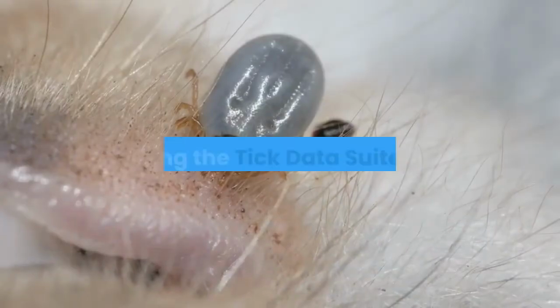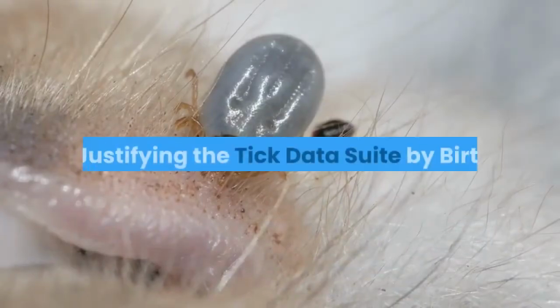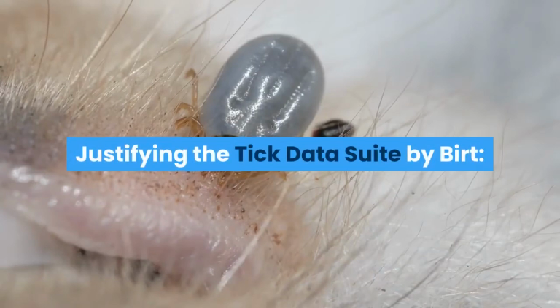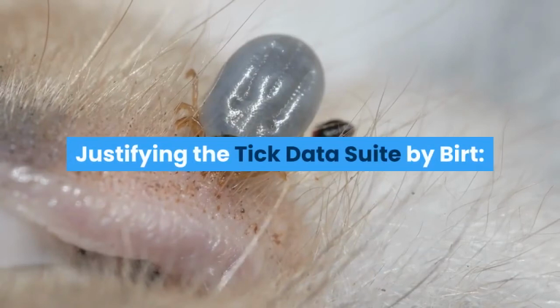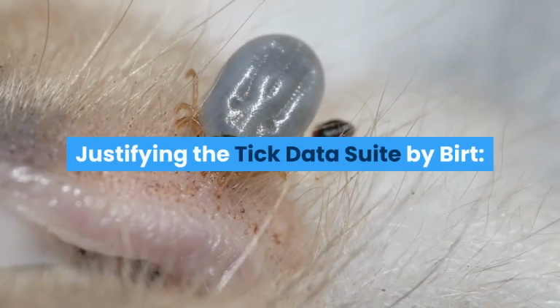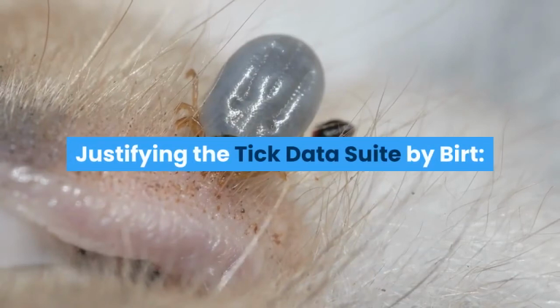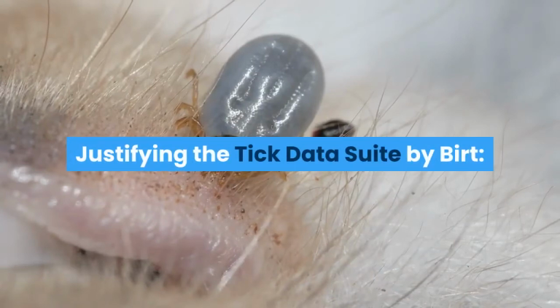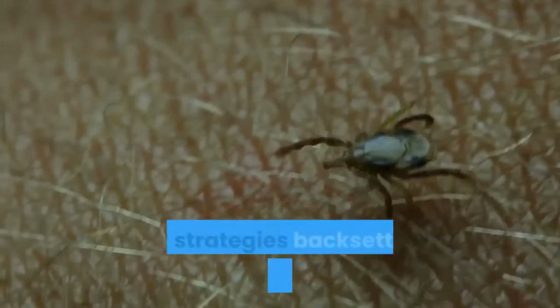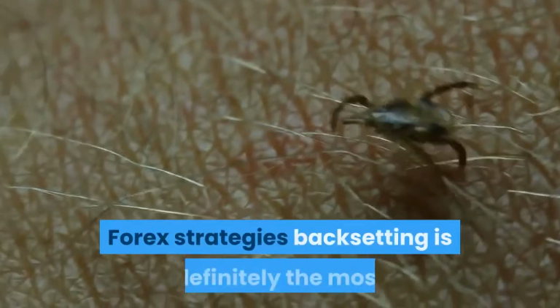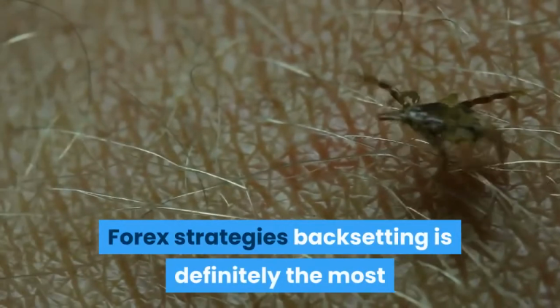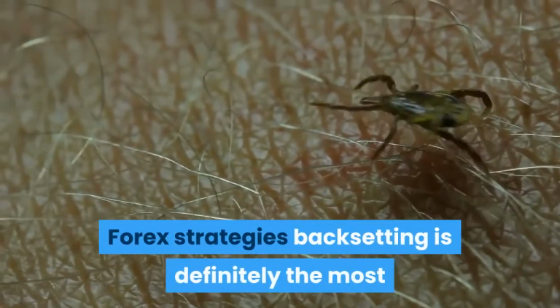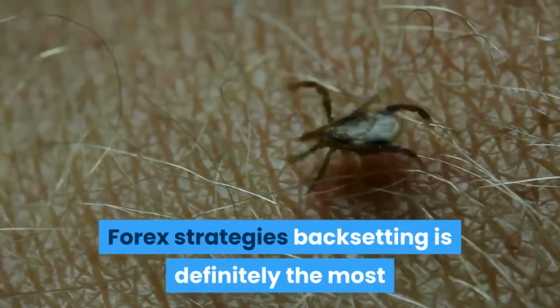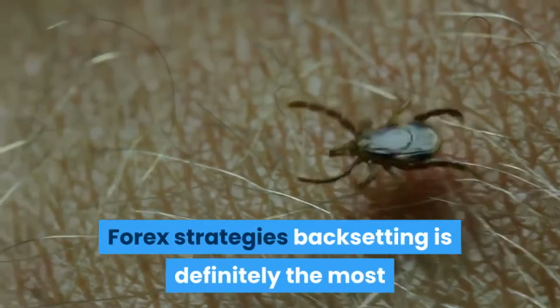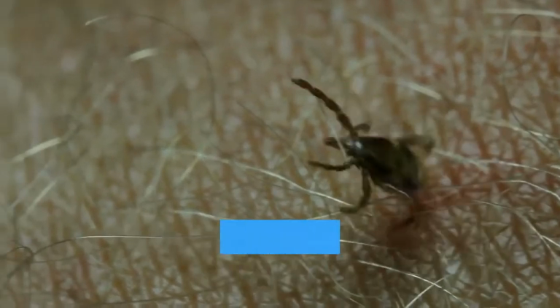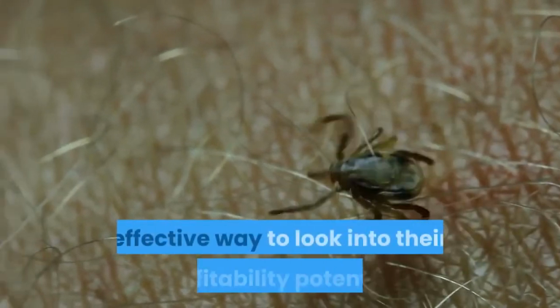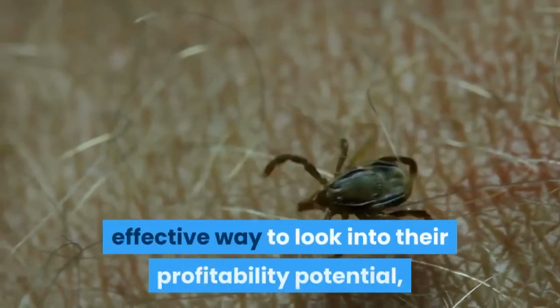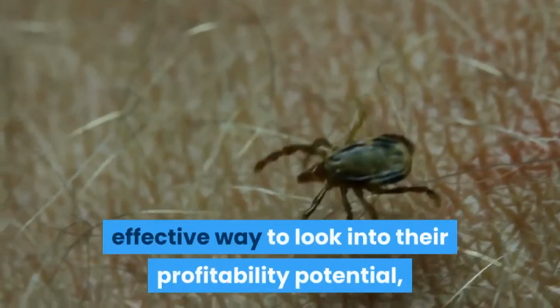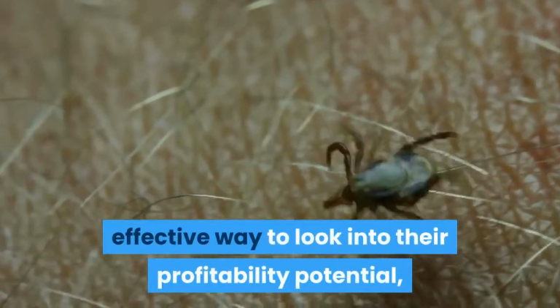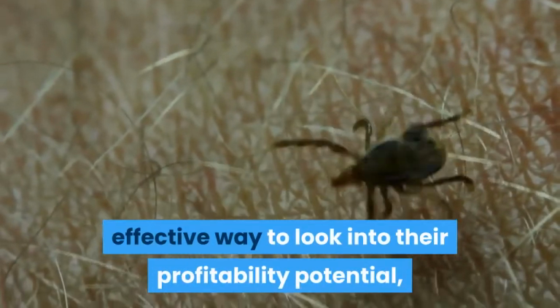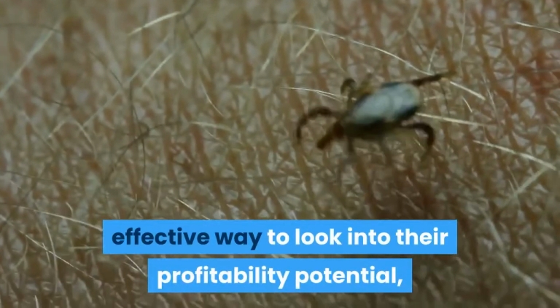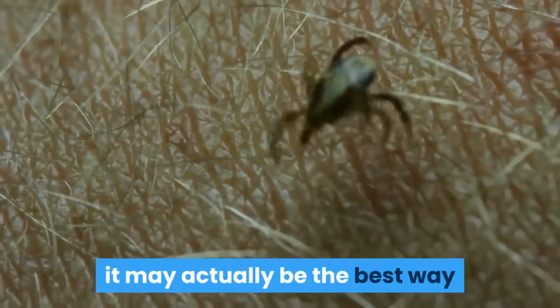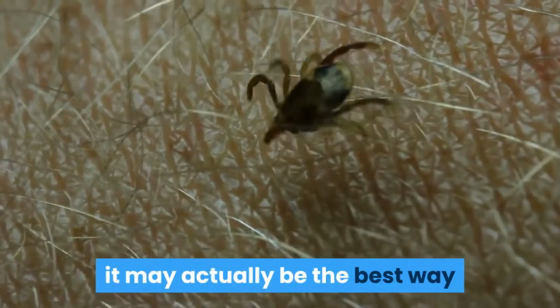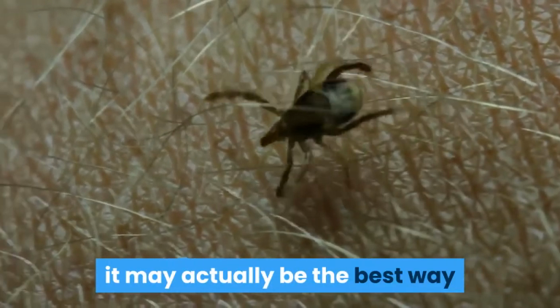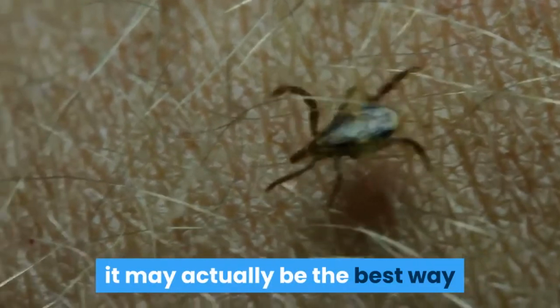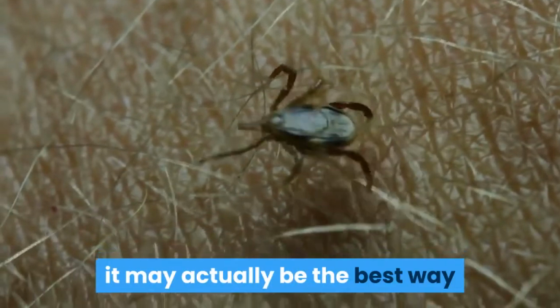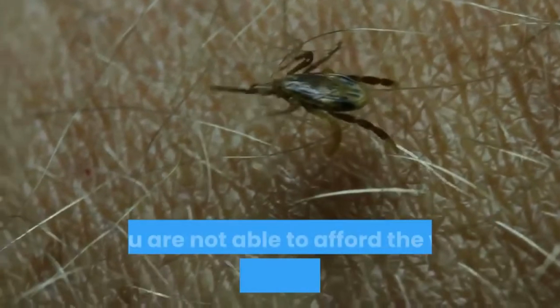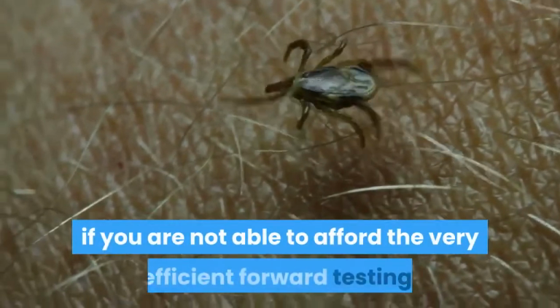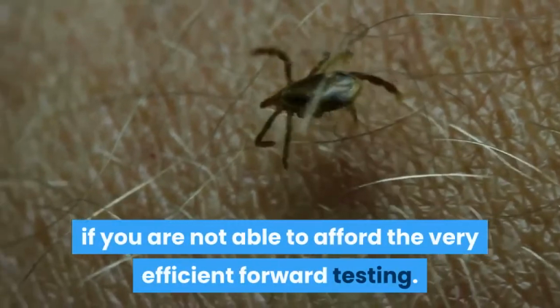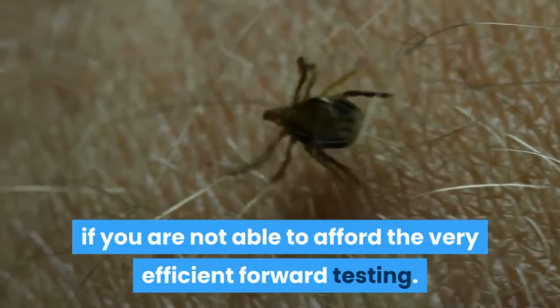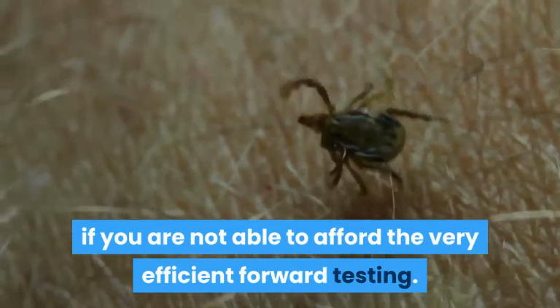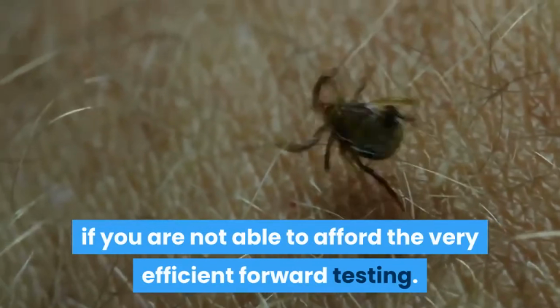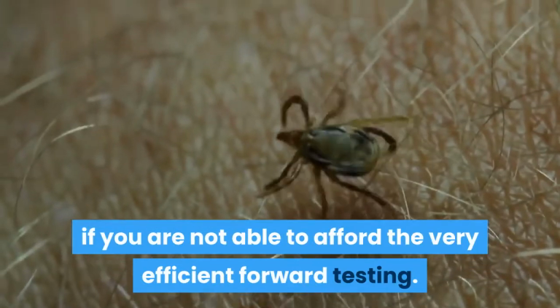Justifying the Tick Data Suite by Birt. Forex strategies backtesting is definitely the most effective way to look into their profitability potential. It may actually be the best way if you are not able to afford the very efficient forward testing.